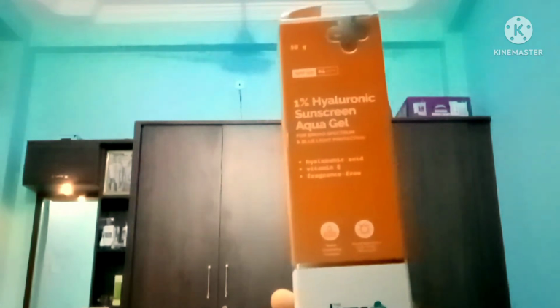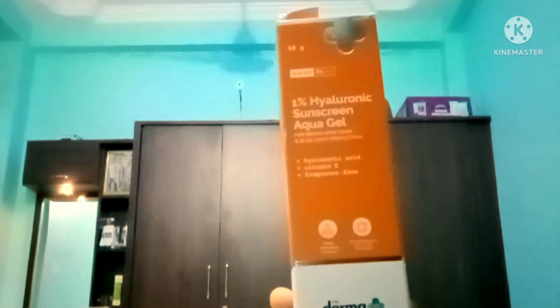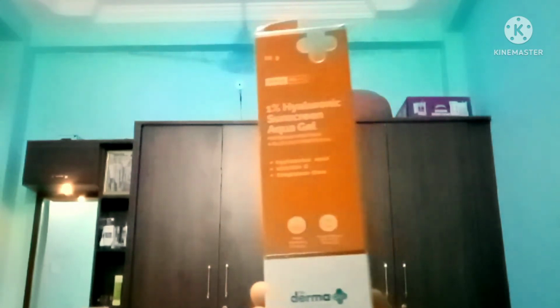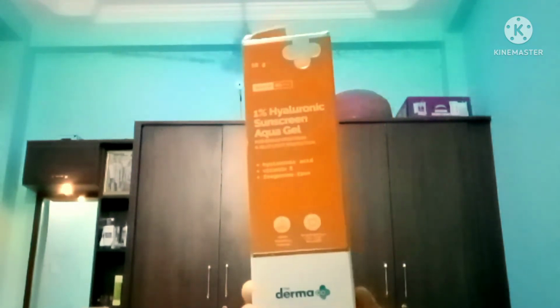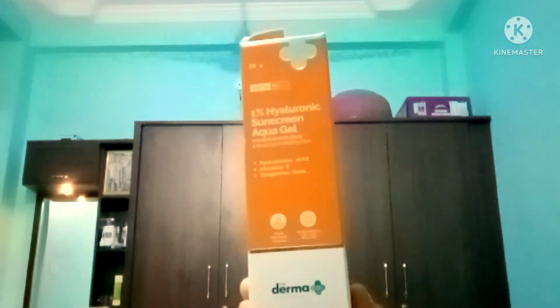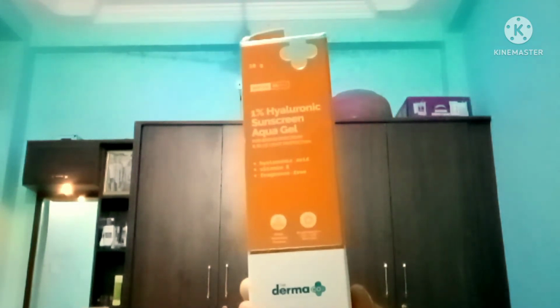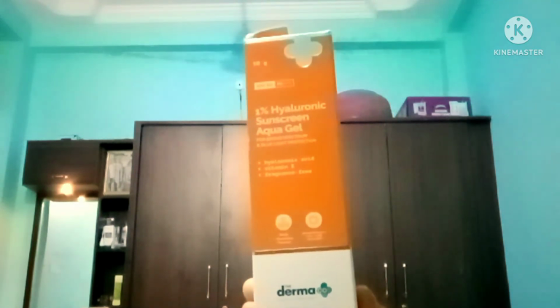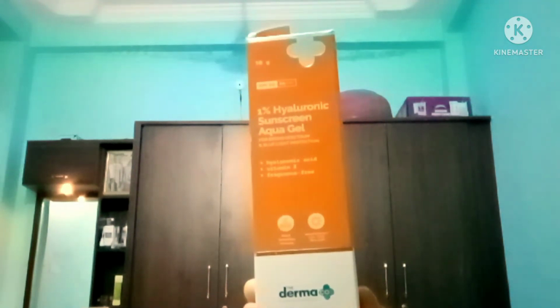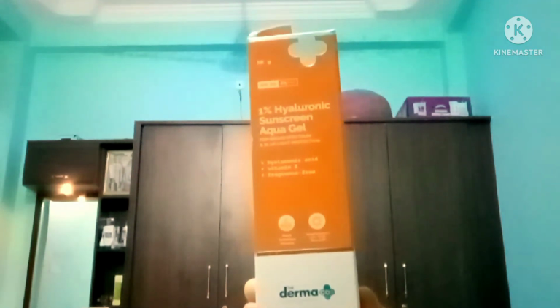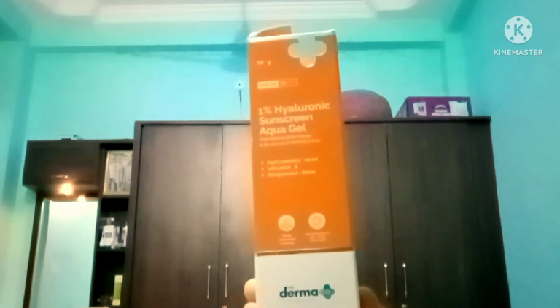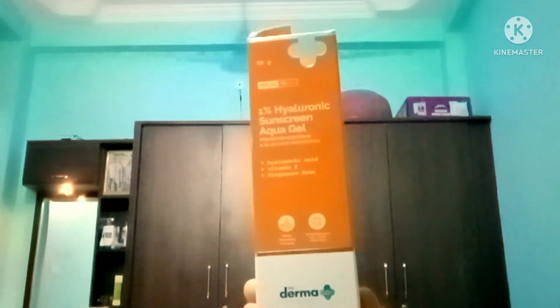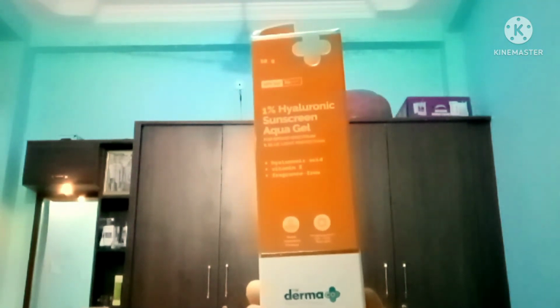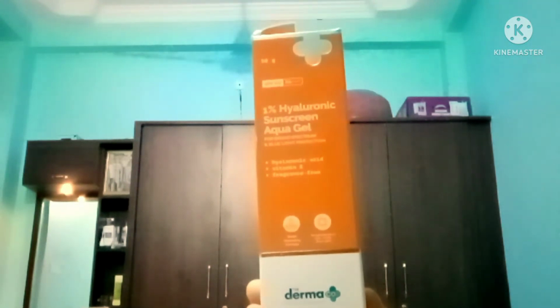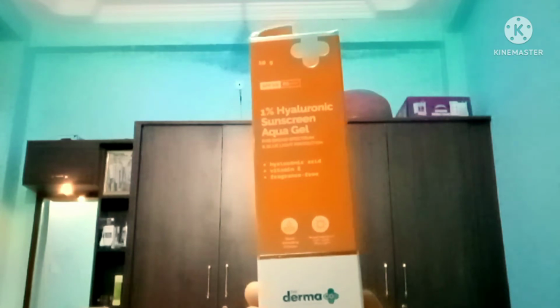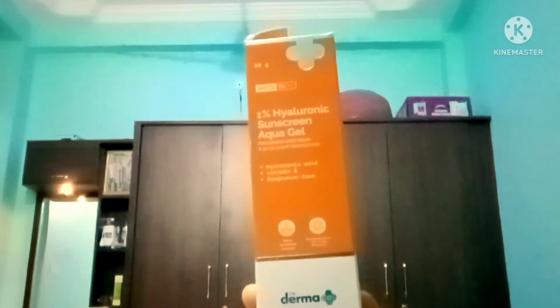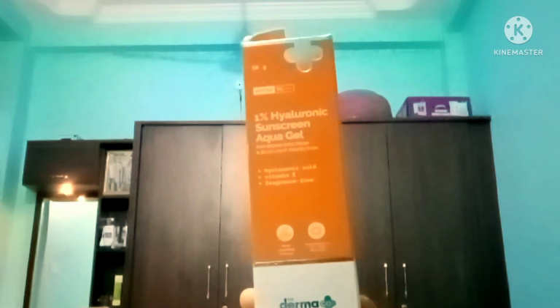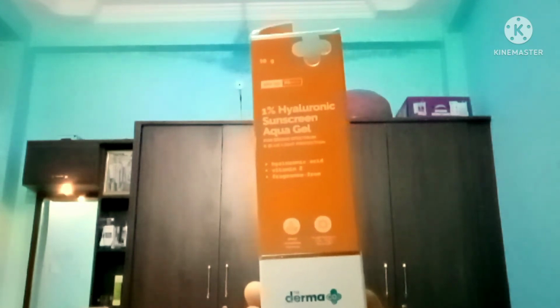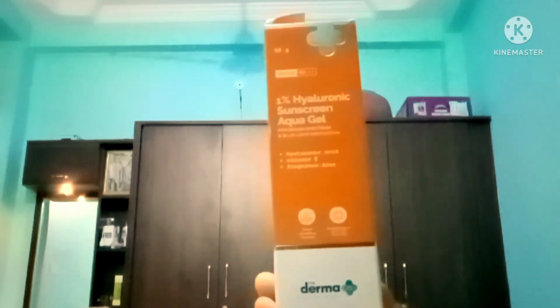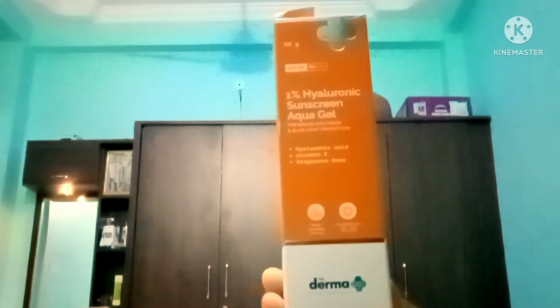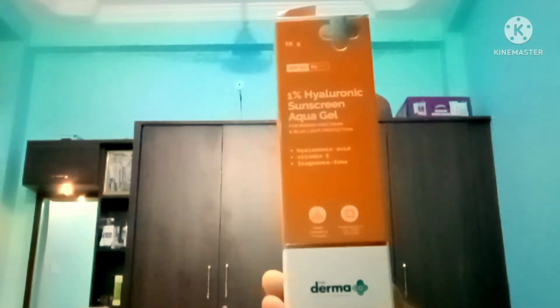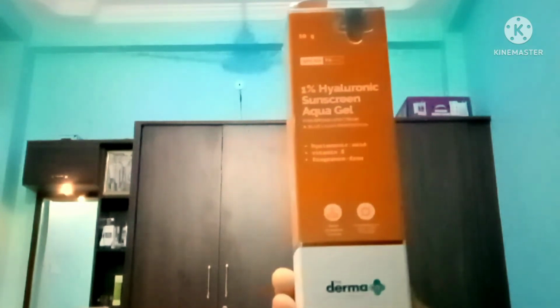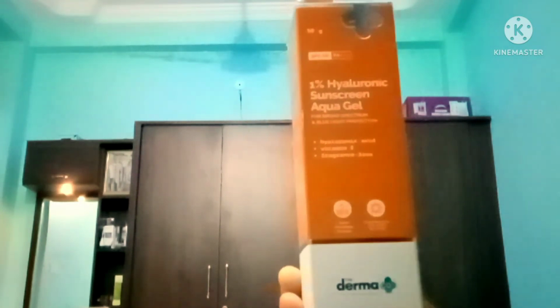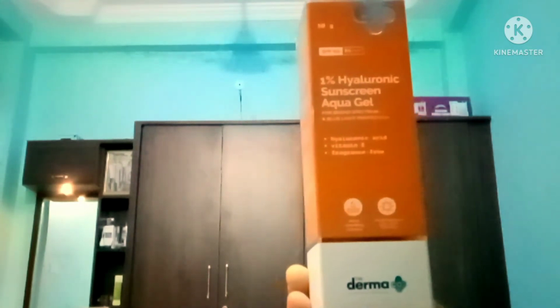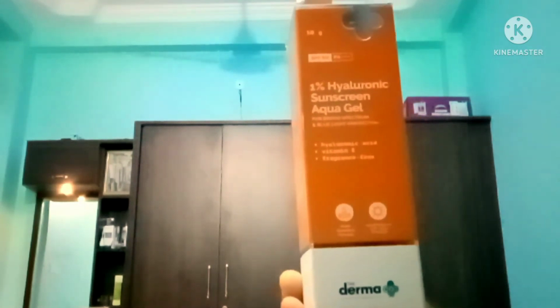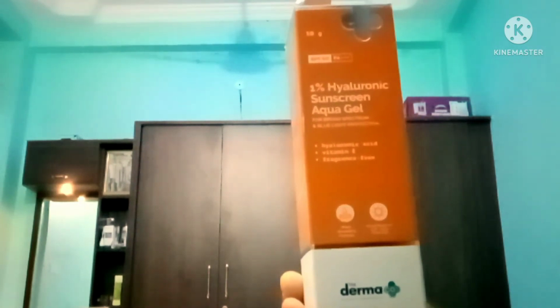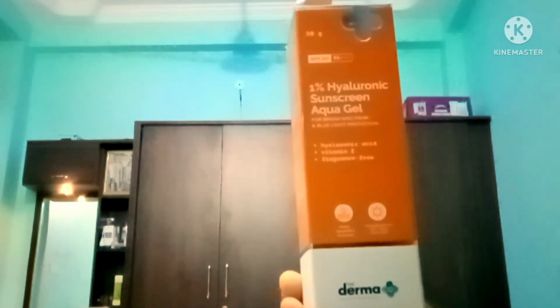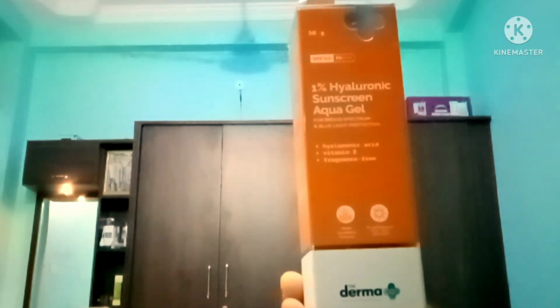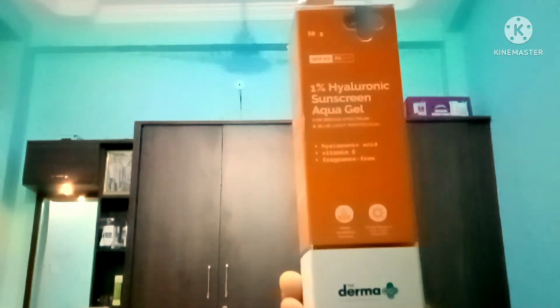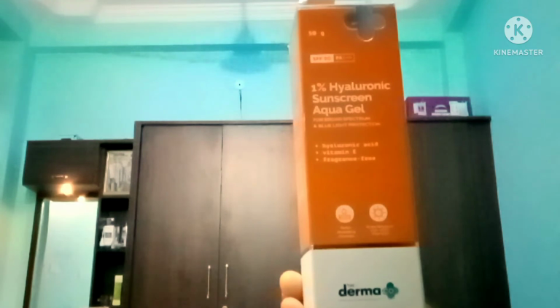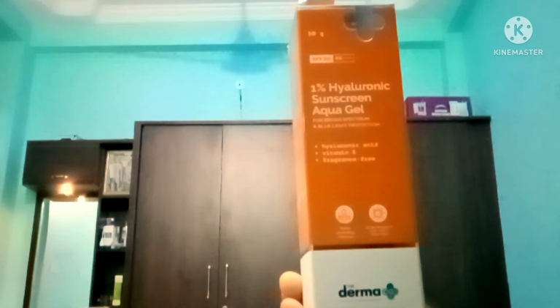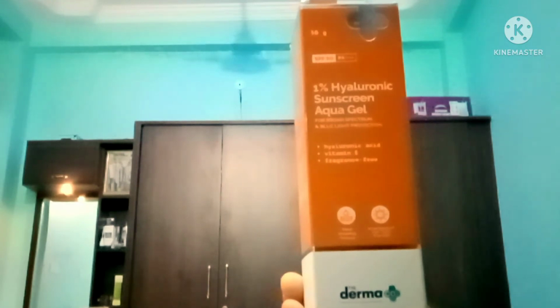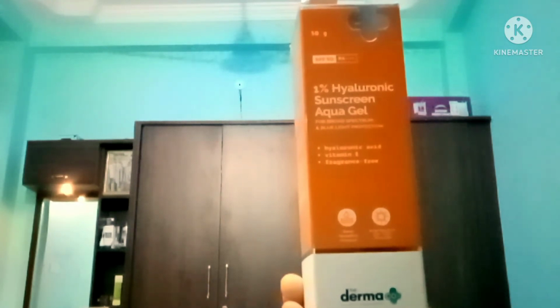This is dermatology tested. This is a clean formula.